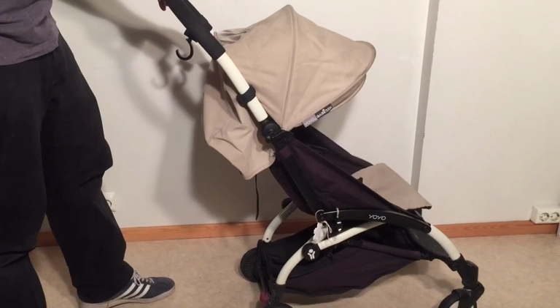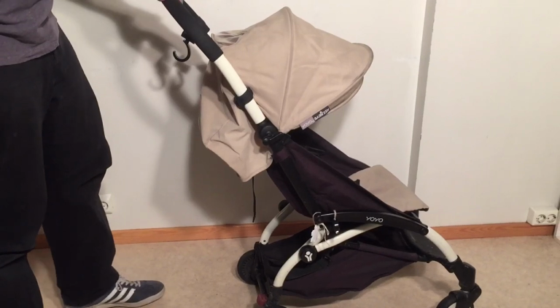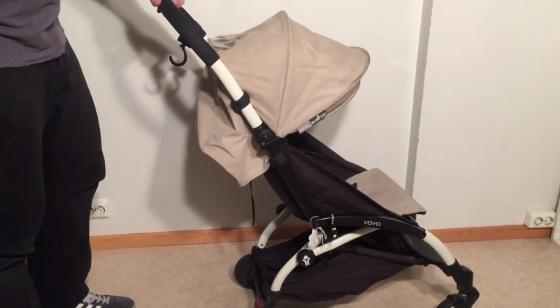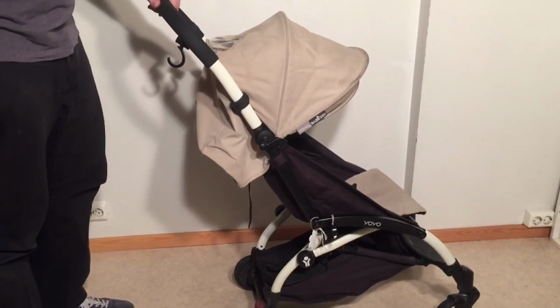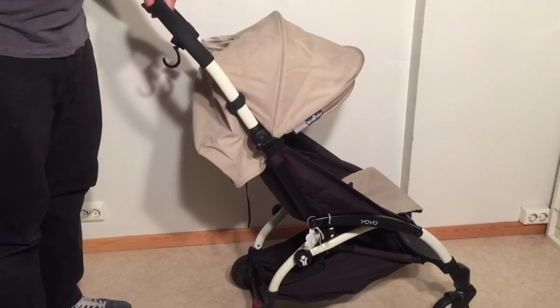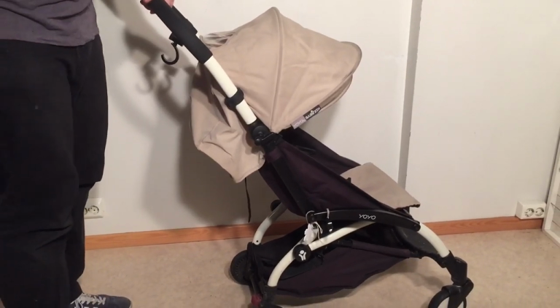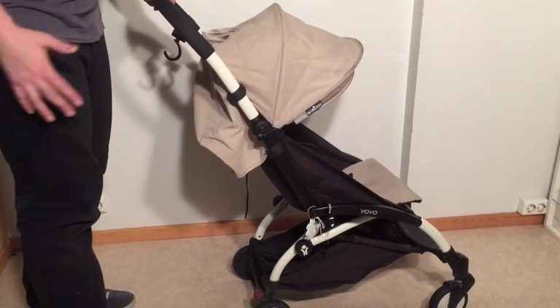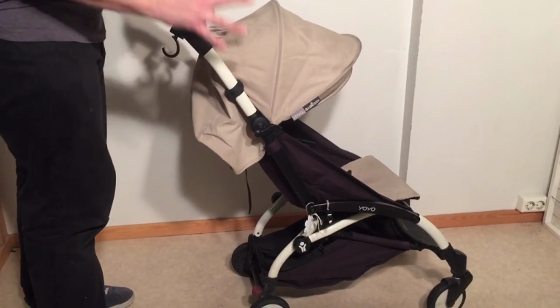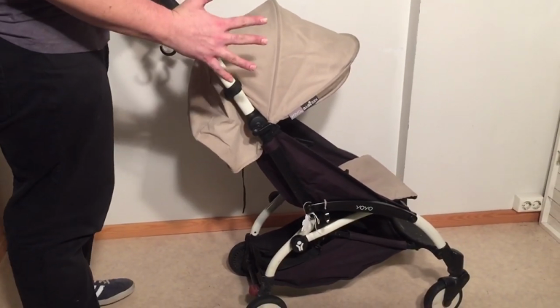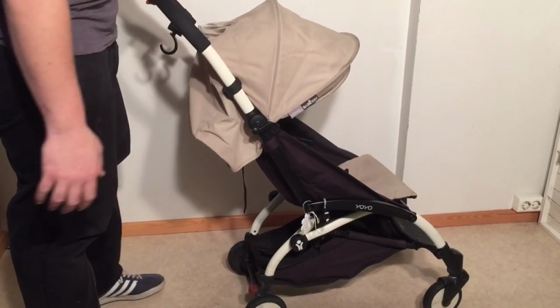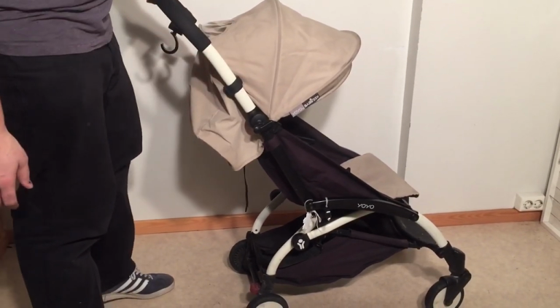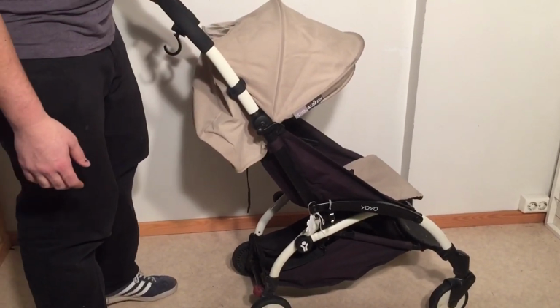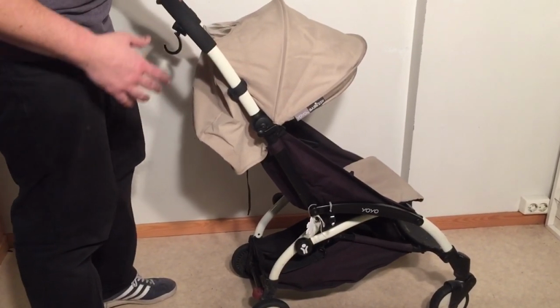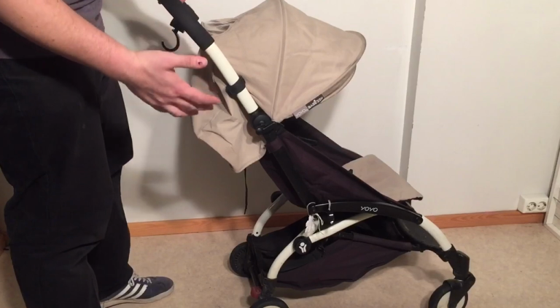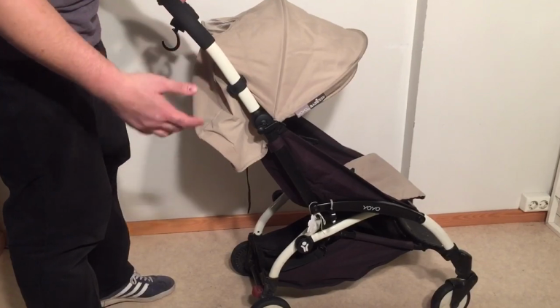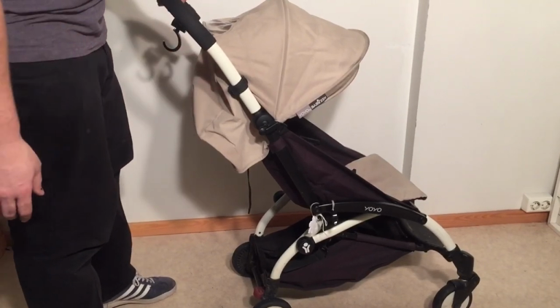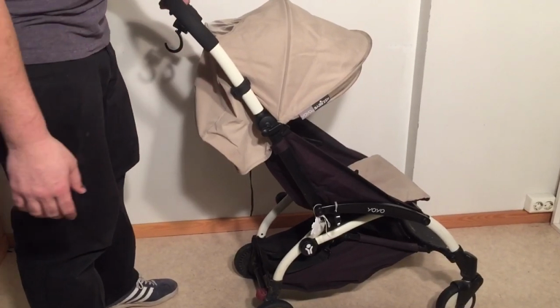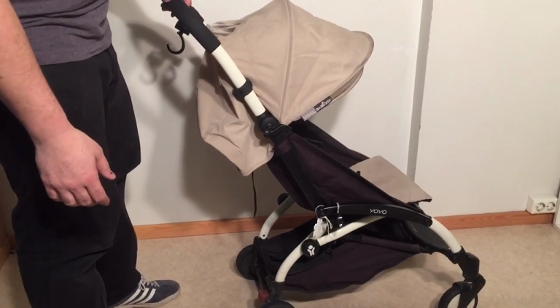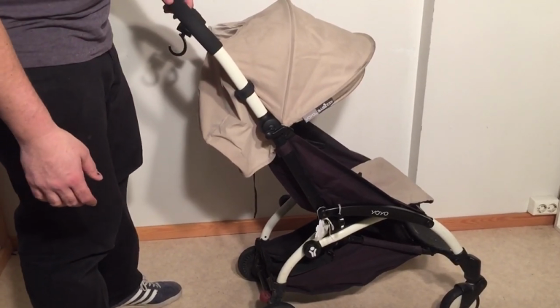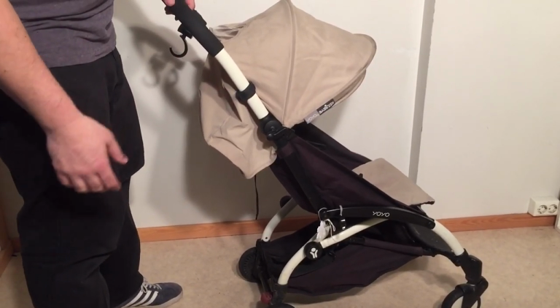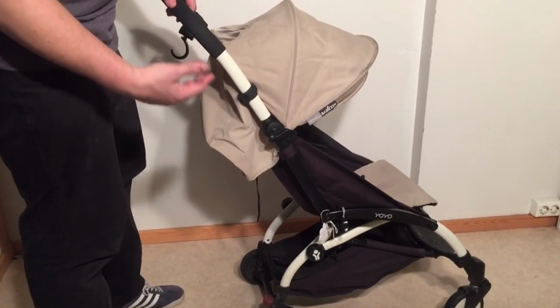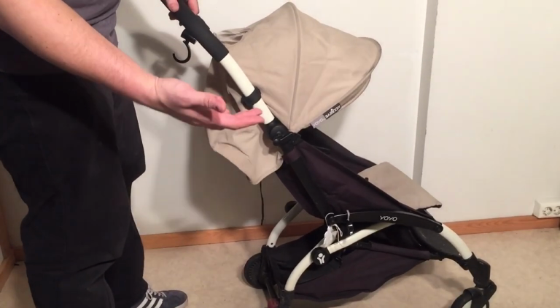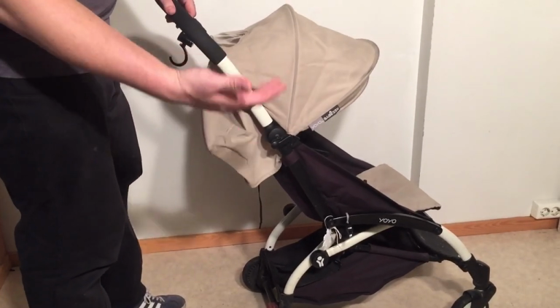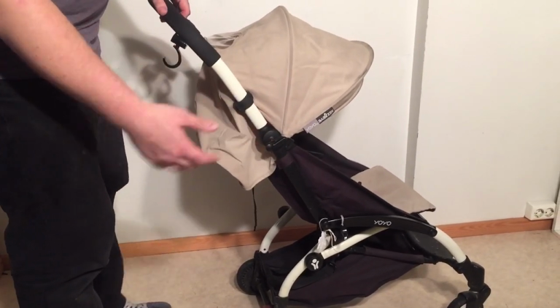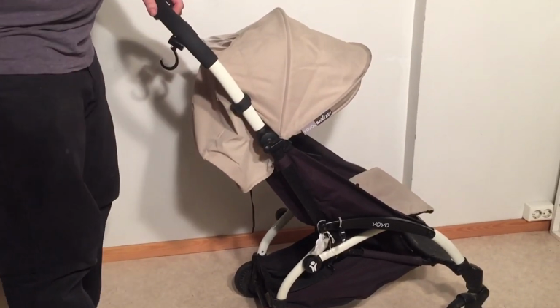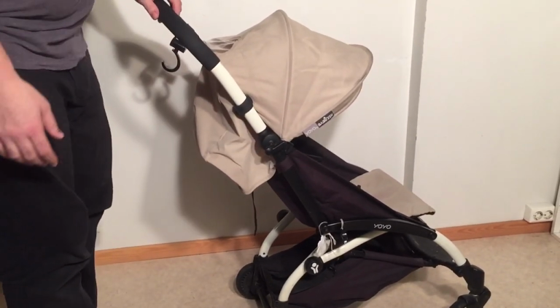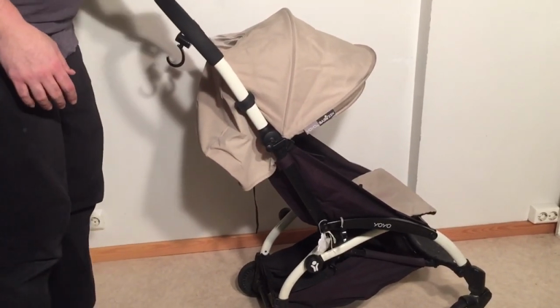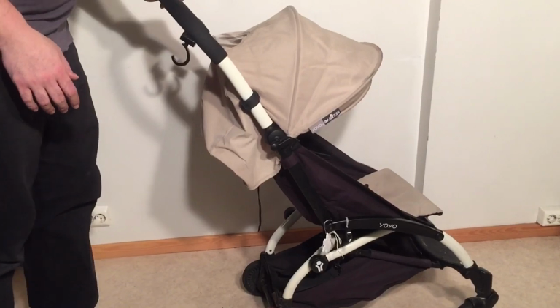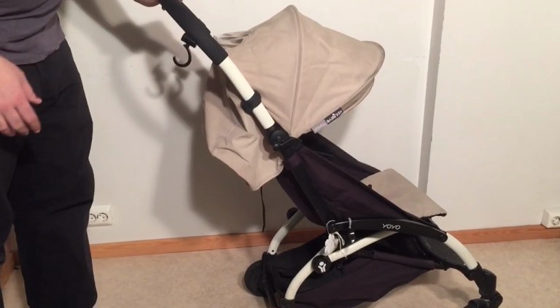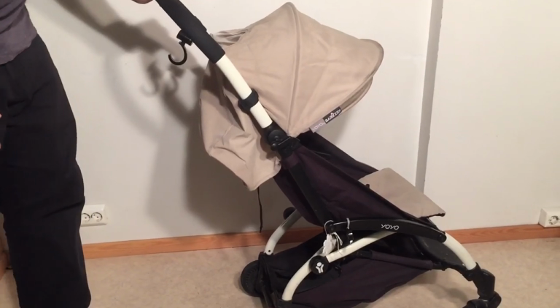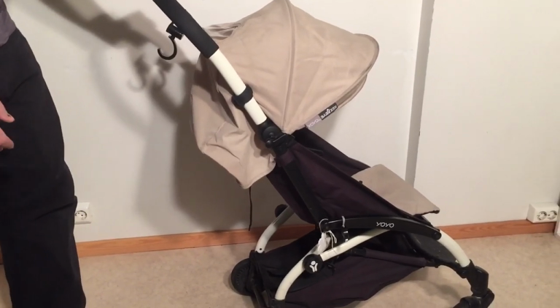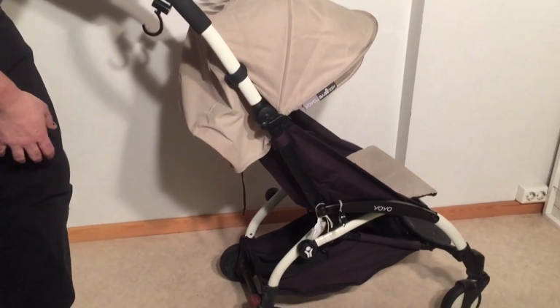This is a Baby Zen Yo-Yo and today we're going to list the five most common breaks or problems that occur with this stroller requiring fixing. These are all problems that we have seen in the workshop.